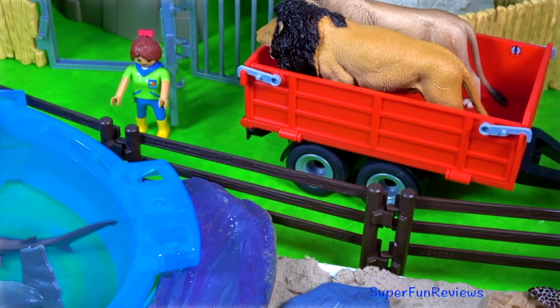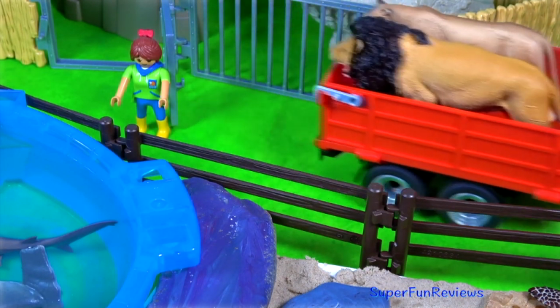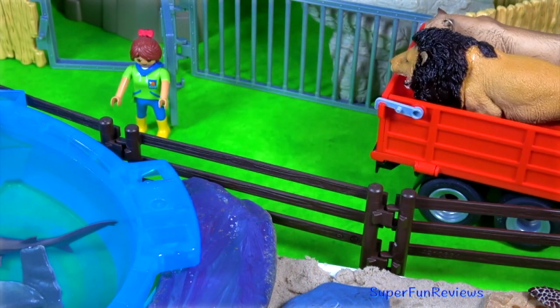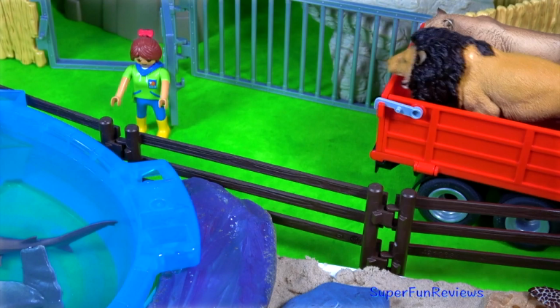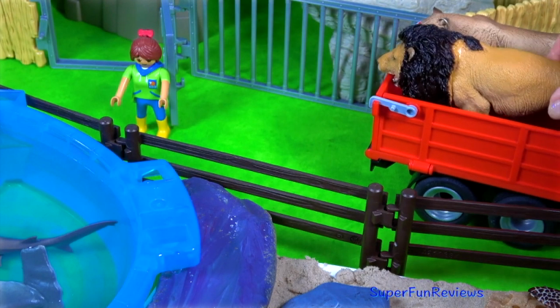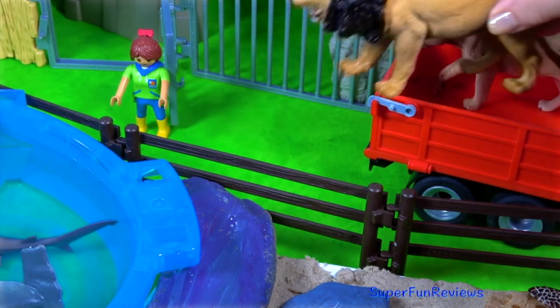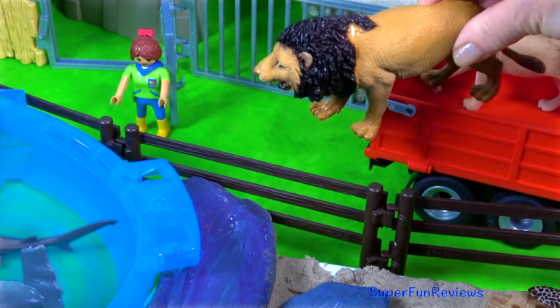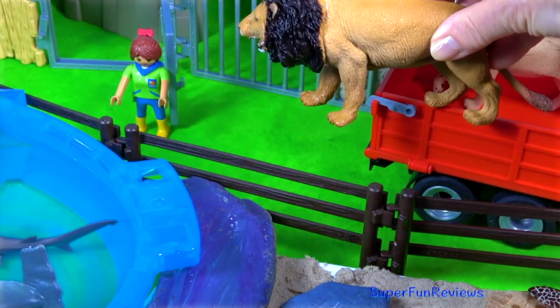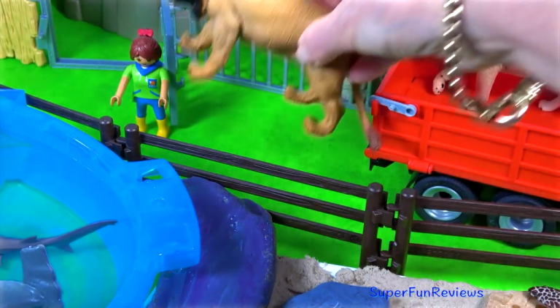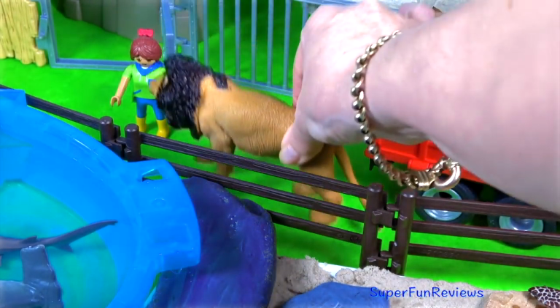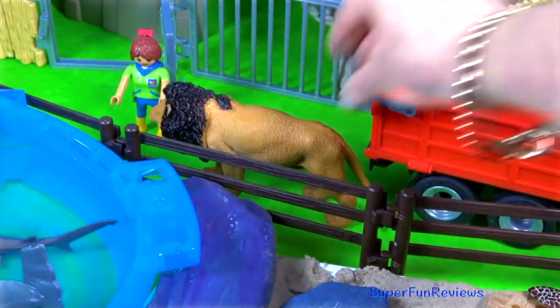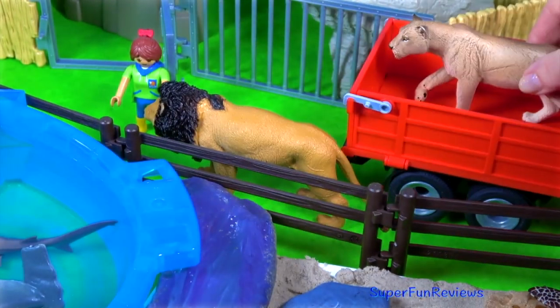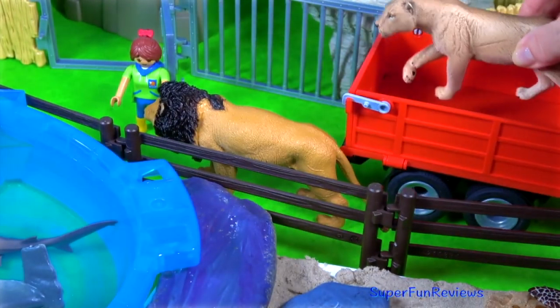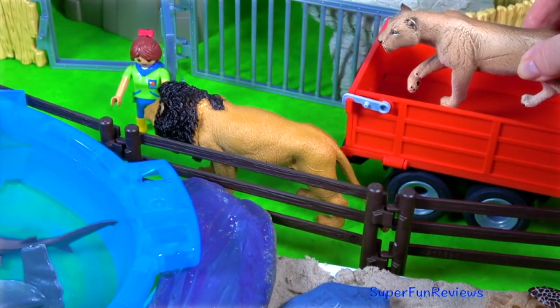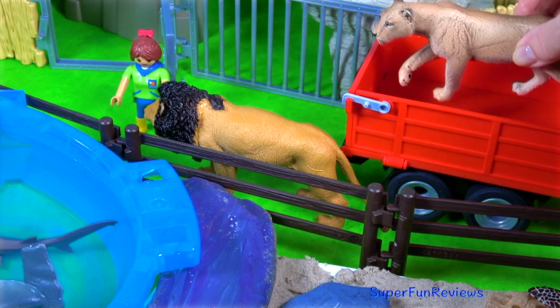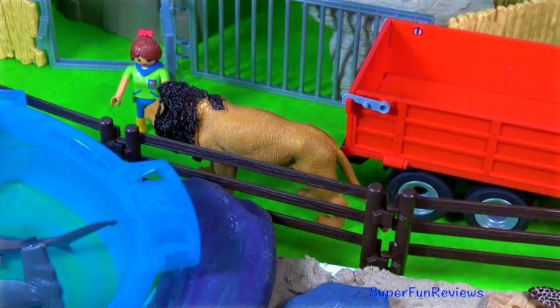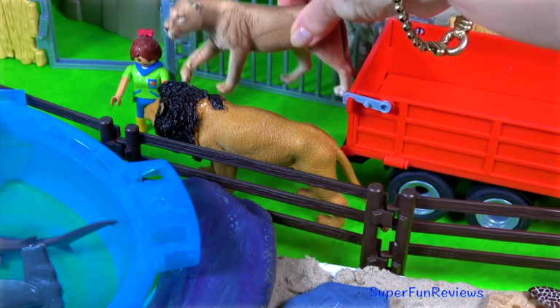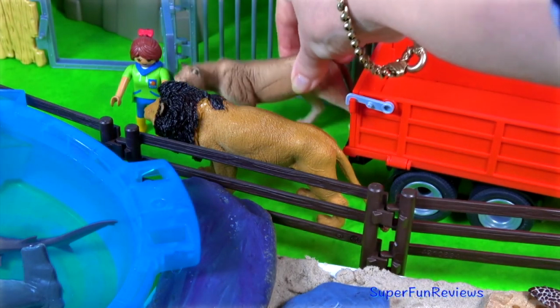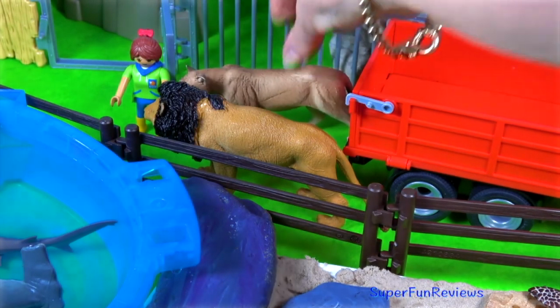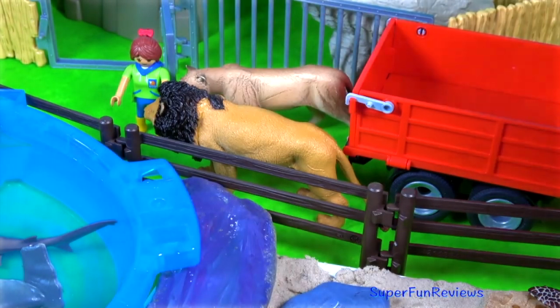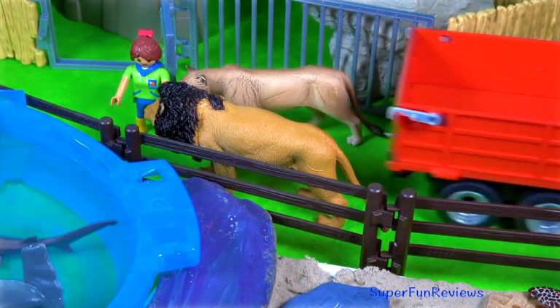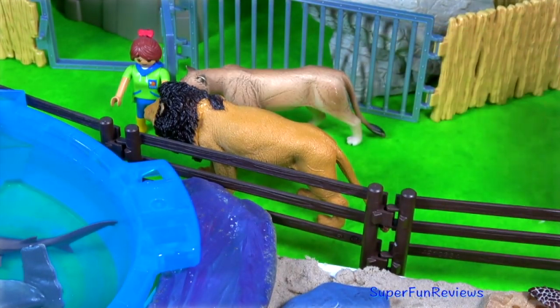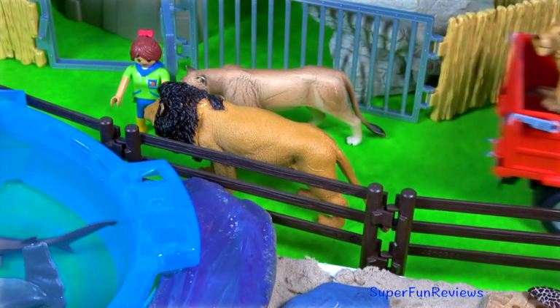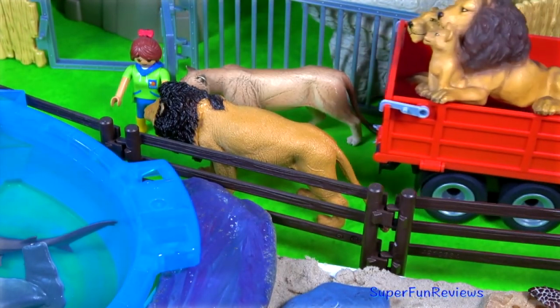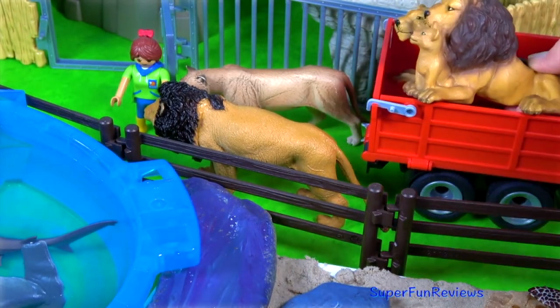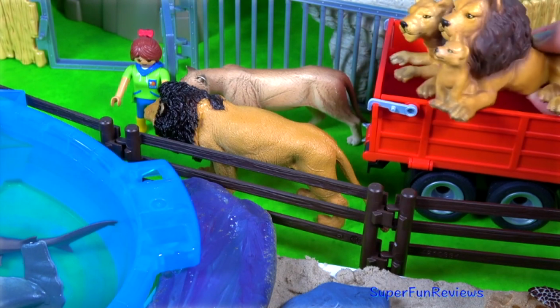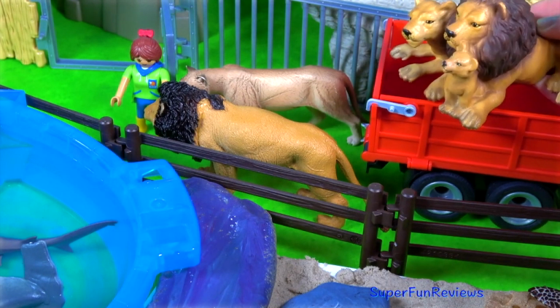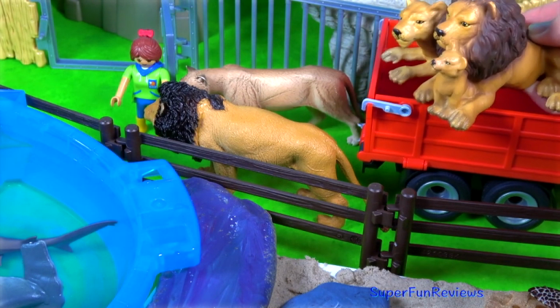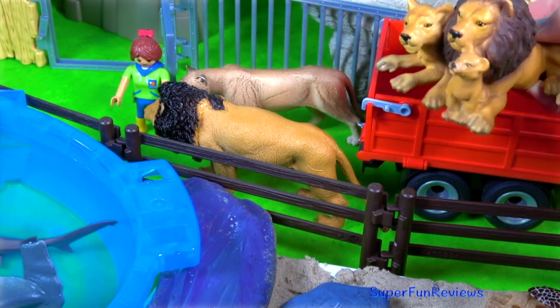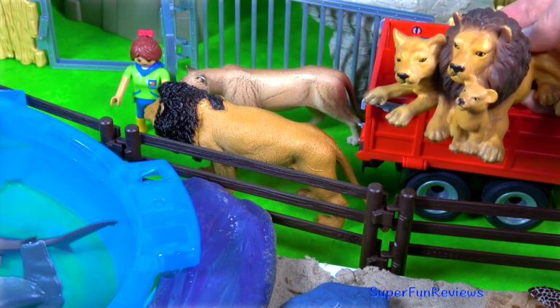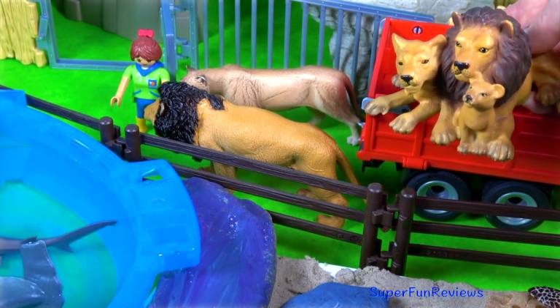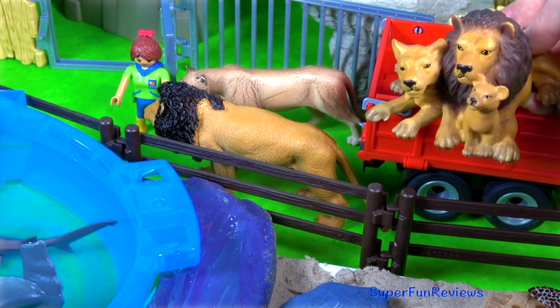Here comes the lion family. There's a male and a female. And then there's another family coming now, with a male and a female and a little cub.